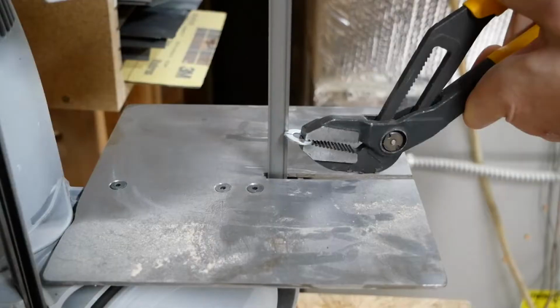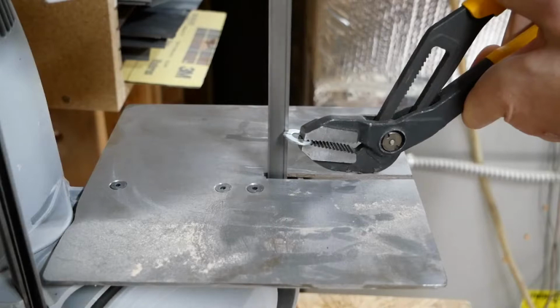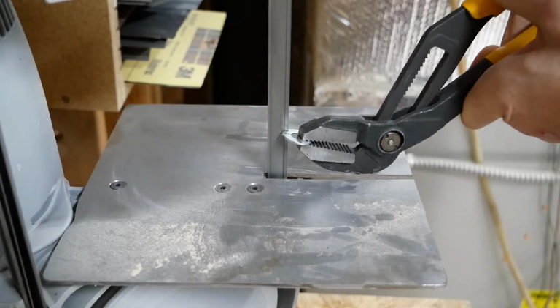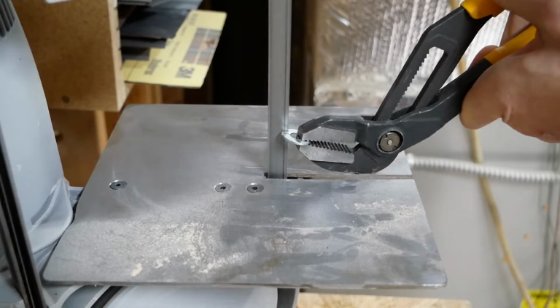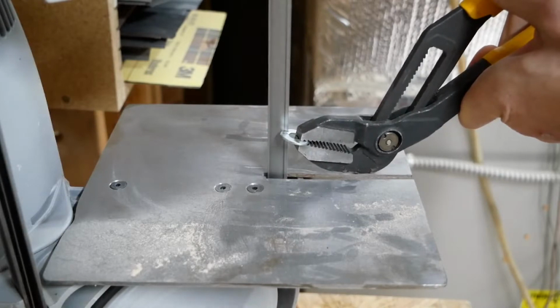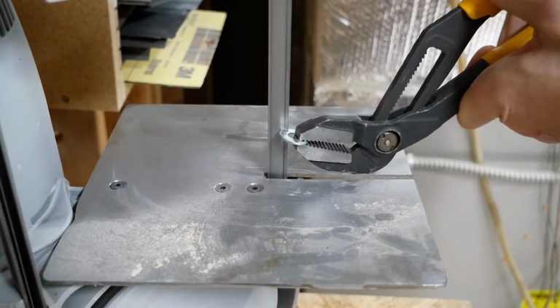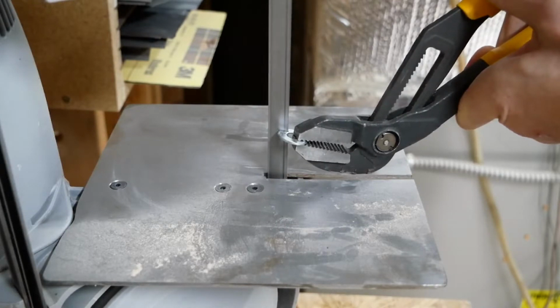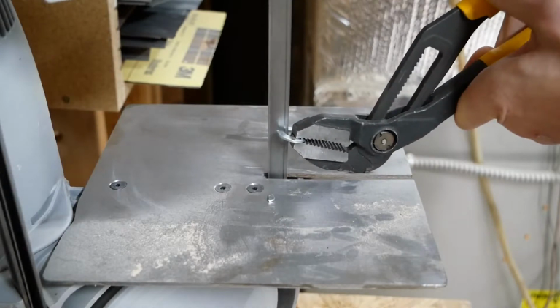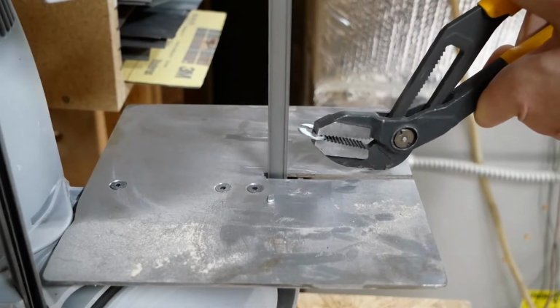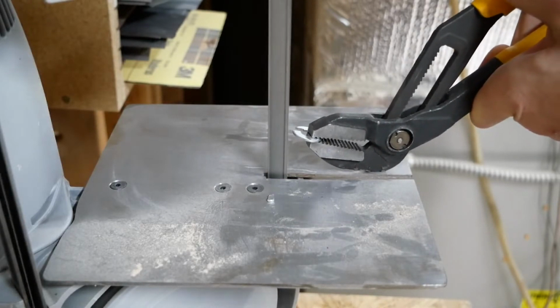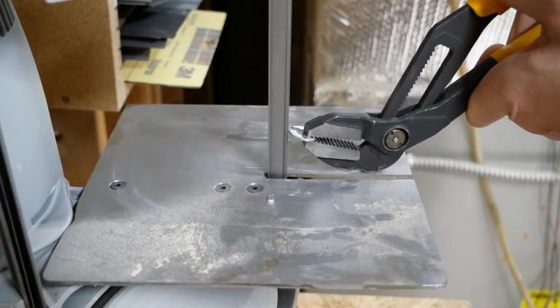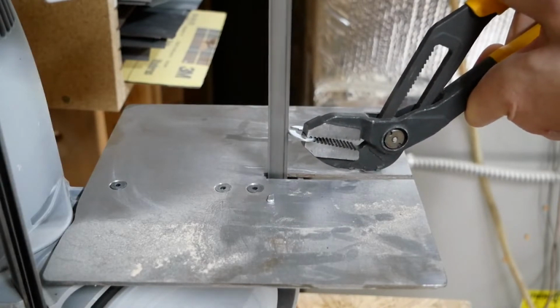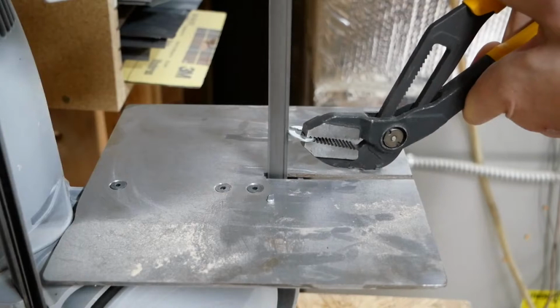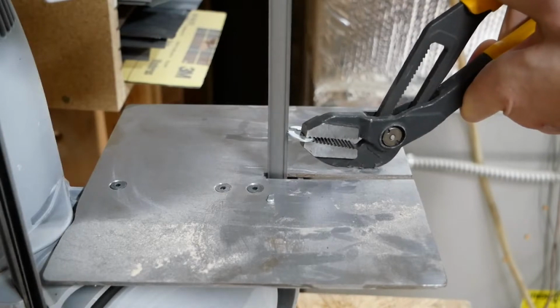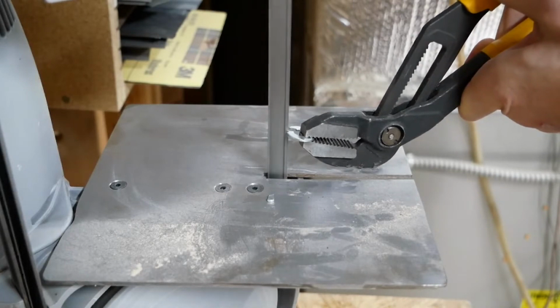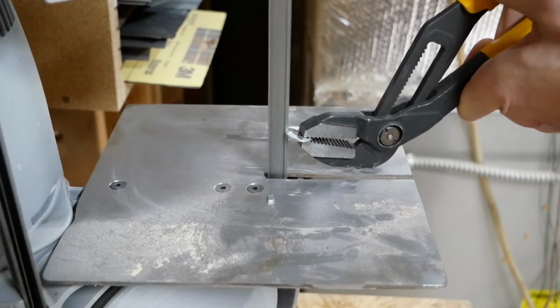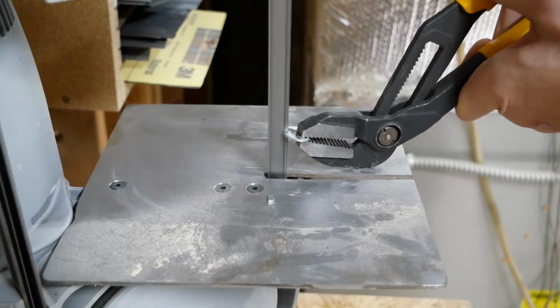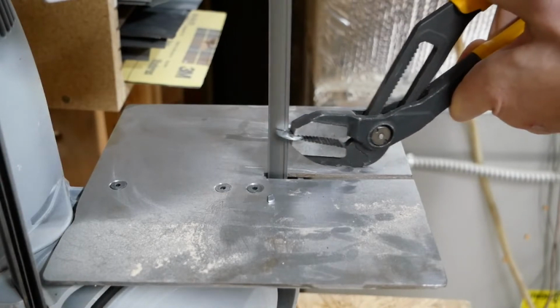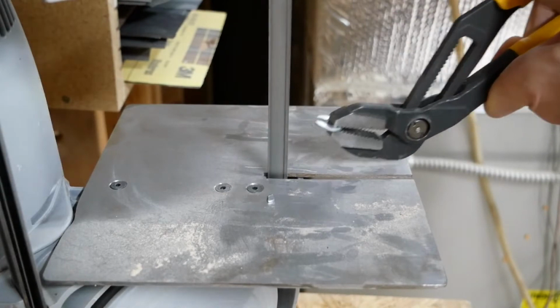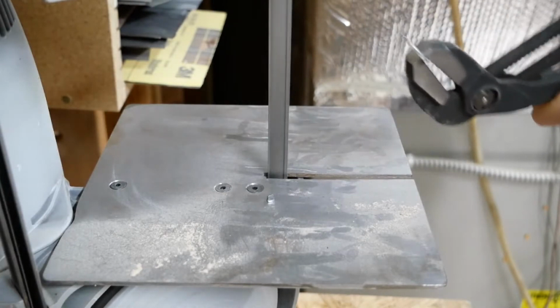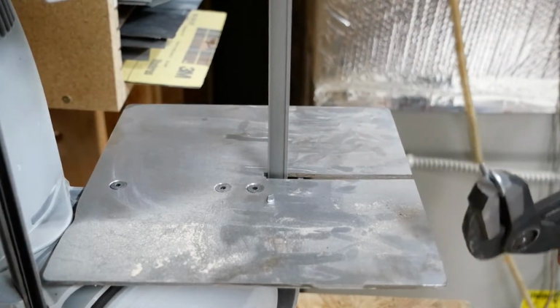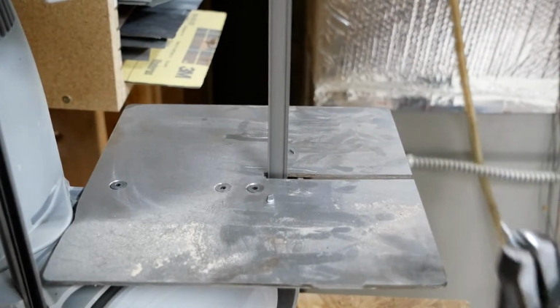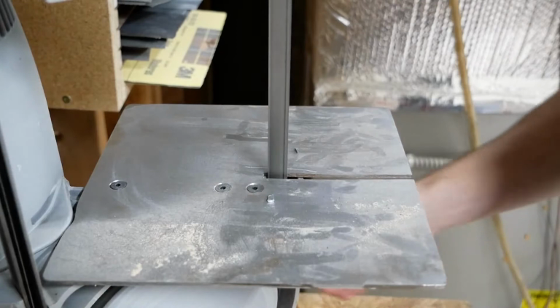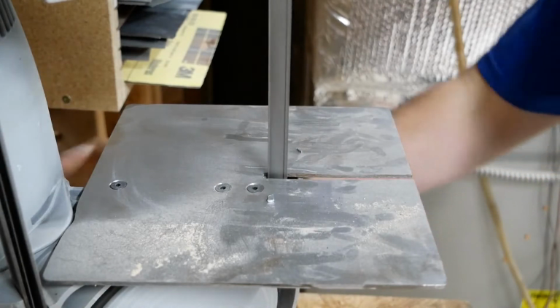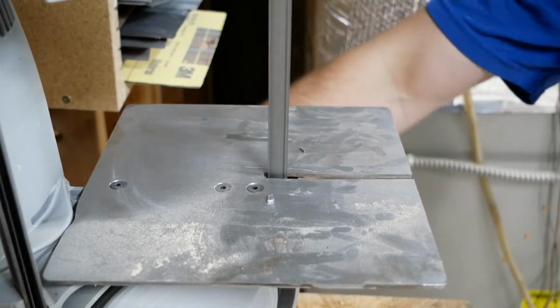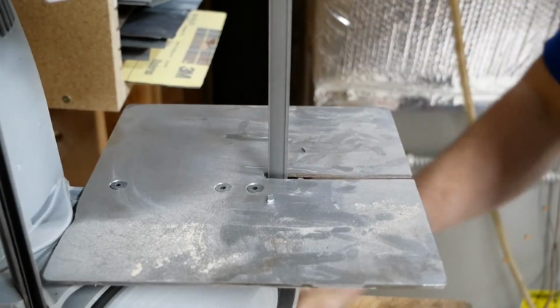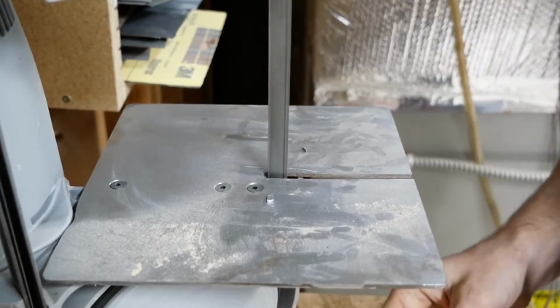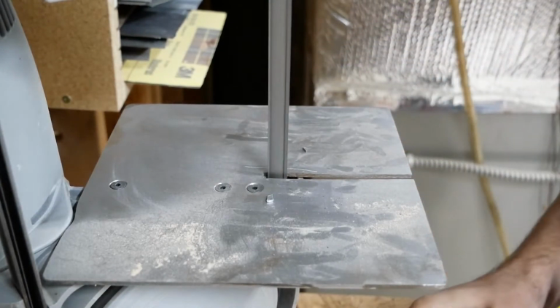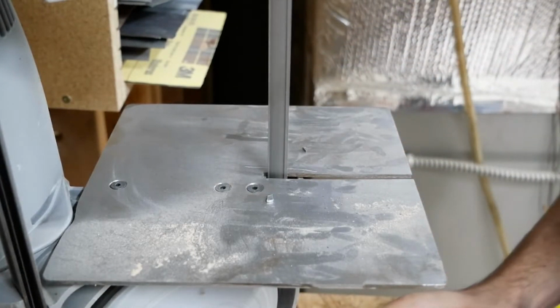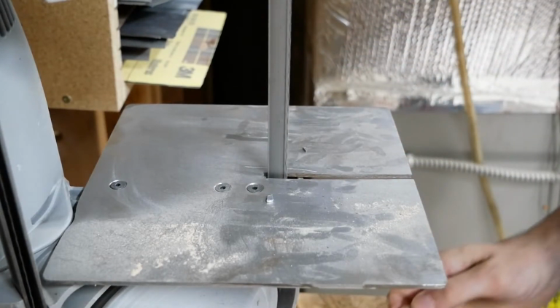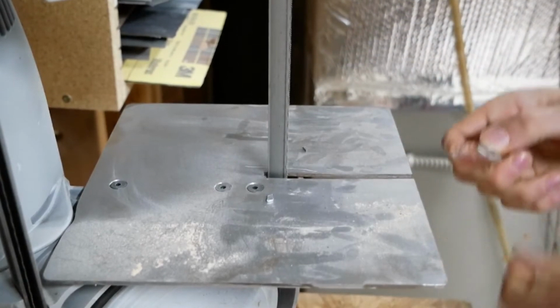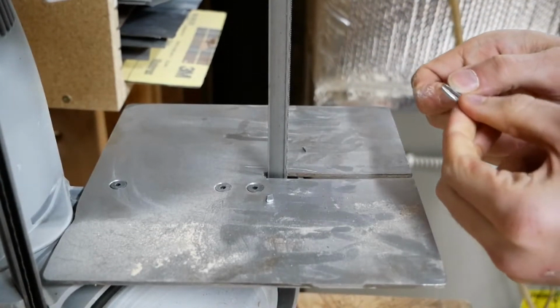As you can see here, I am taking the washer to my band saw and just cutting a little channel in the side. This will allow us to fit it around the mandrel on the oscillating tool, and then it will fasten down the aftermarket blade.